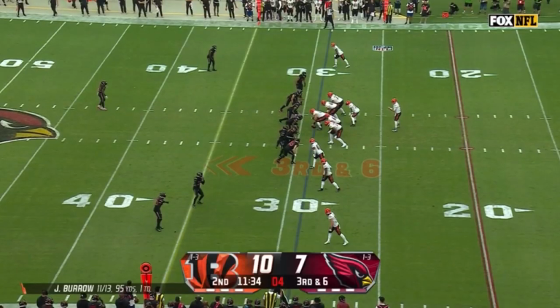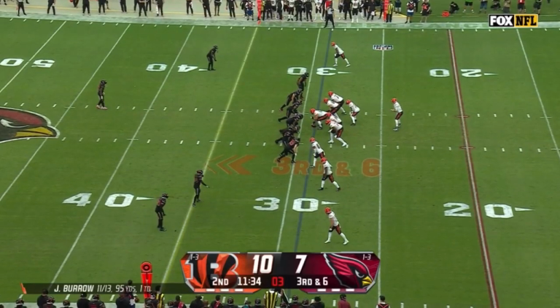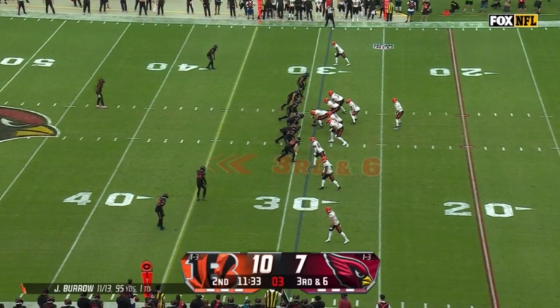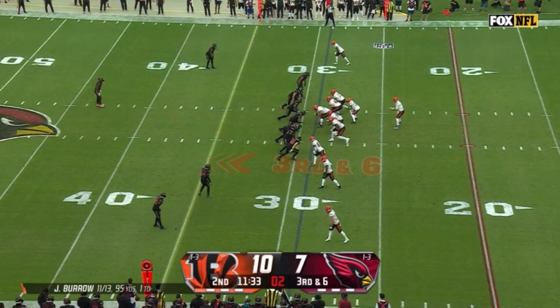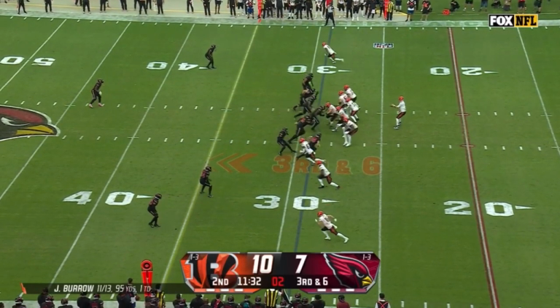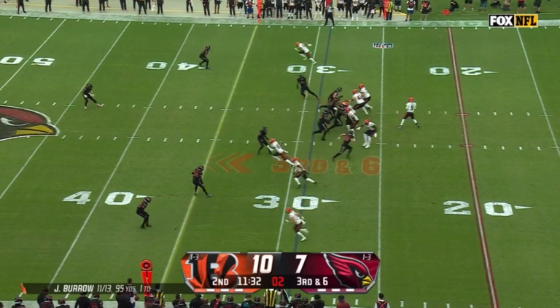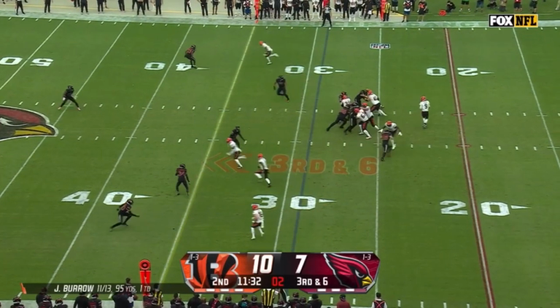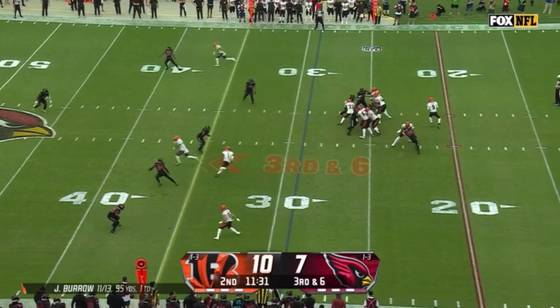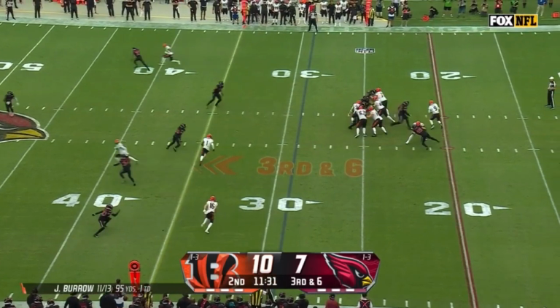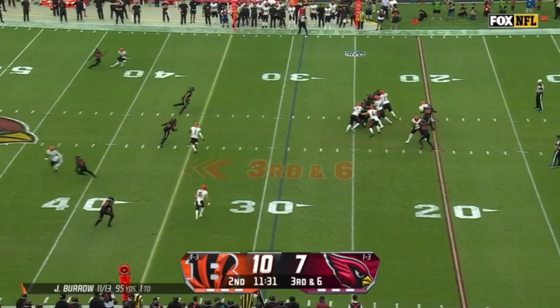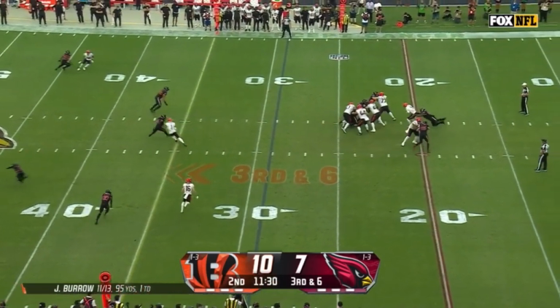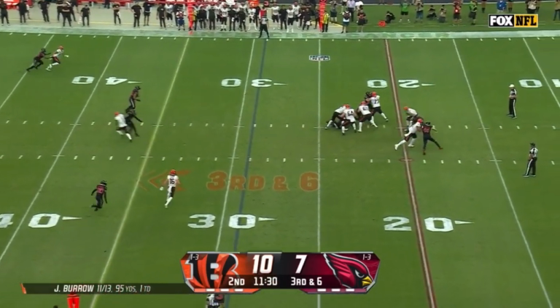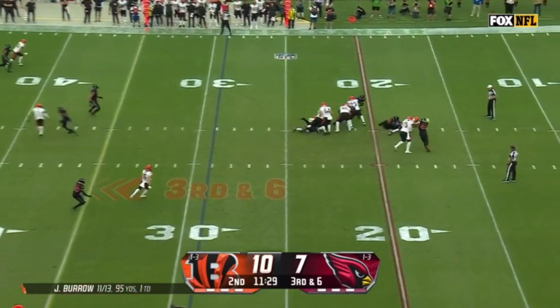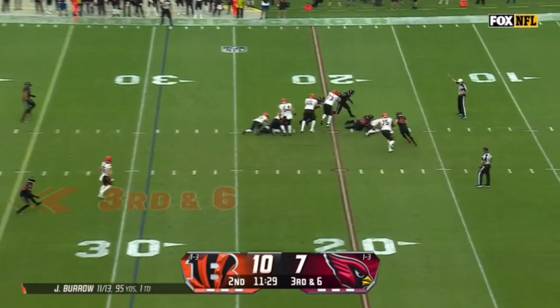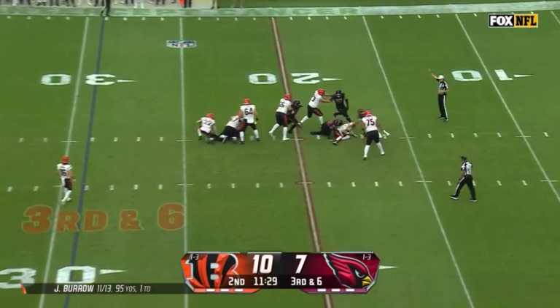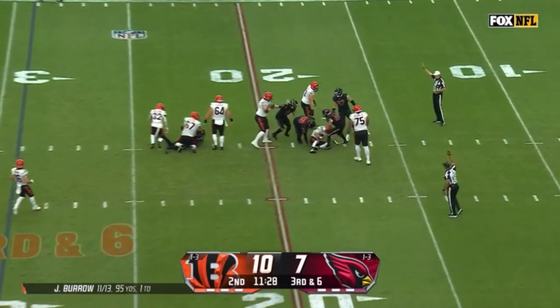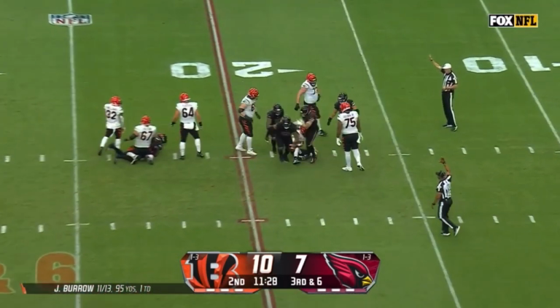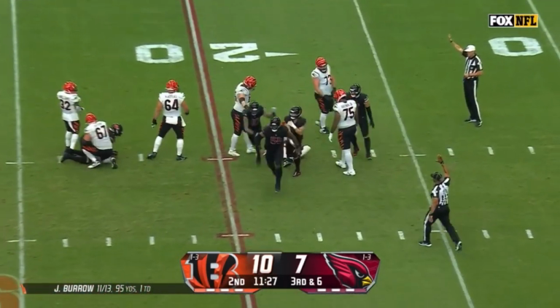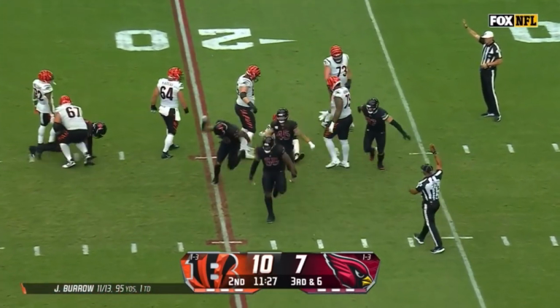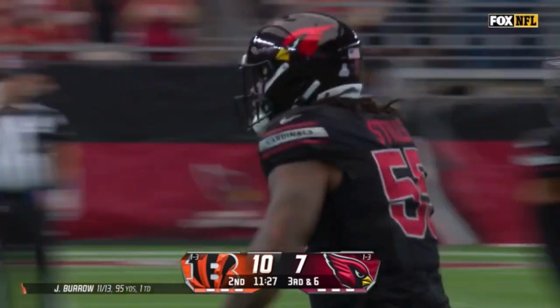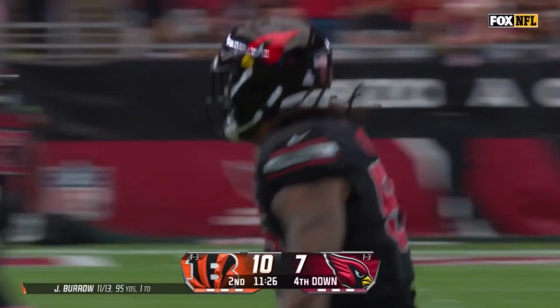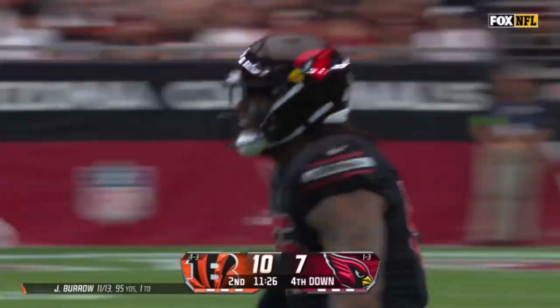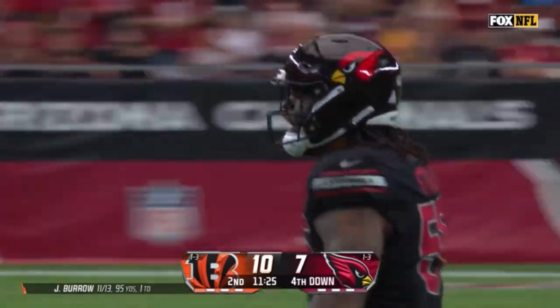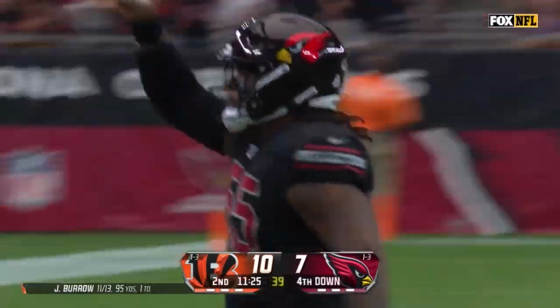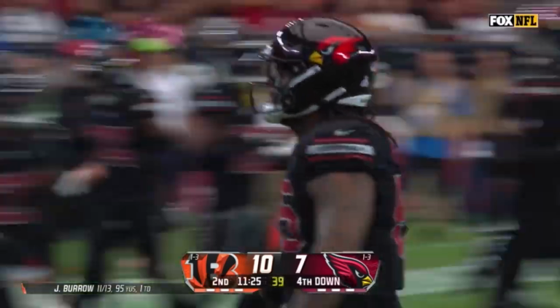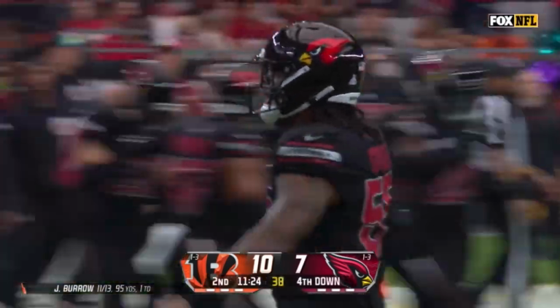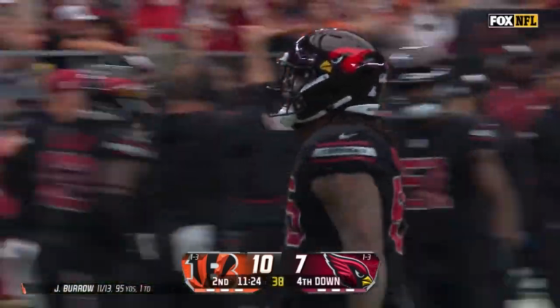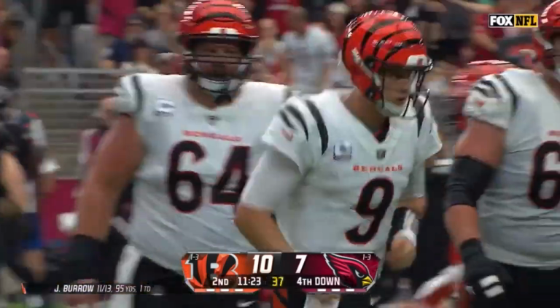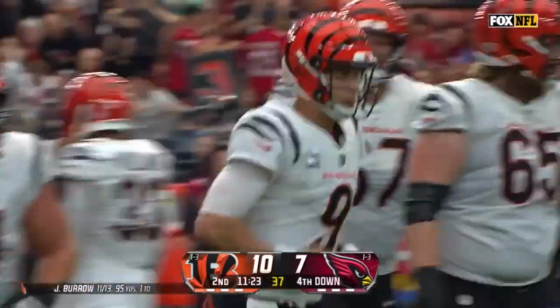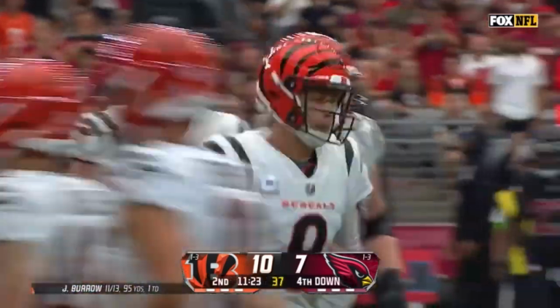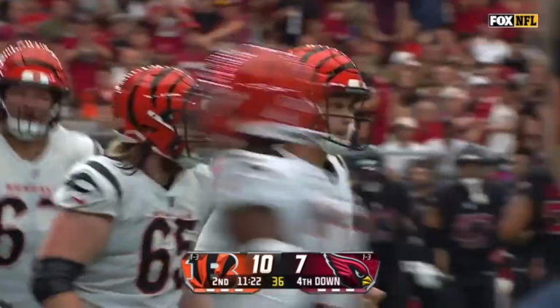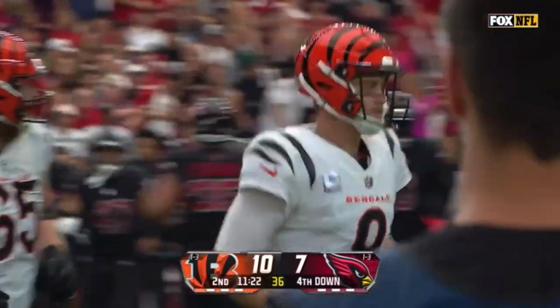There's a safety hanging in the middle of the field. Here comes pressure up the middle. Burrow in trouble, Burrow tossed to the turf. Dante Stills with the sack and a three-and-out indeed for the Cardinals defense.